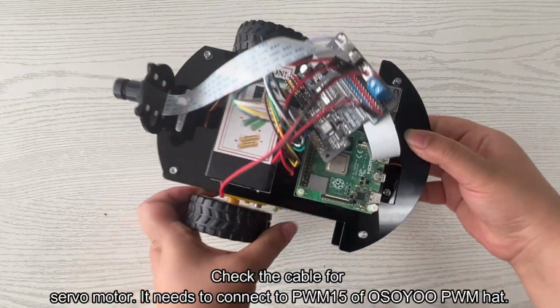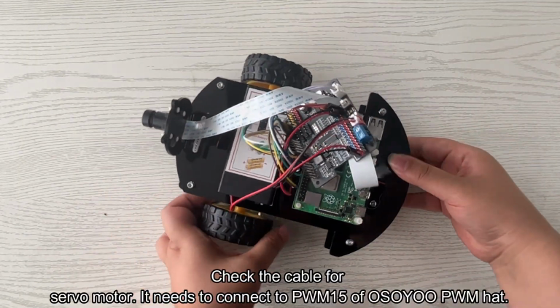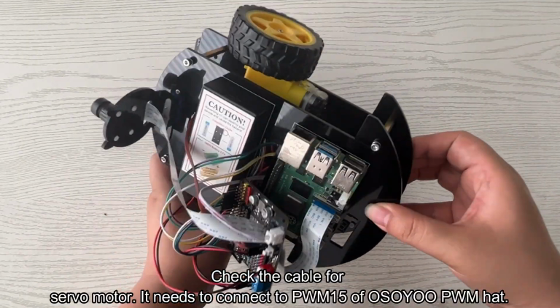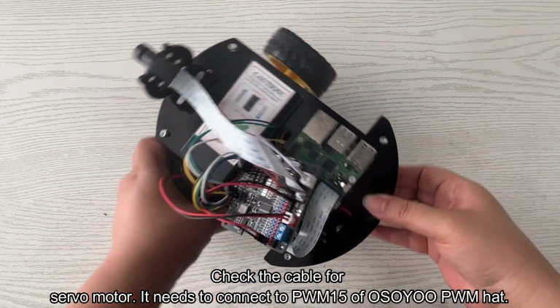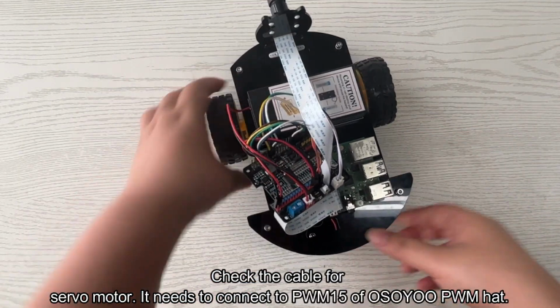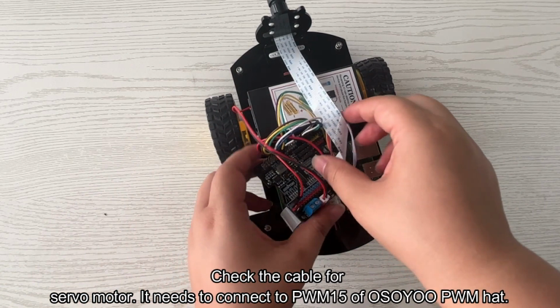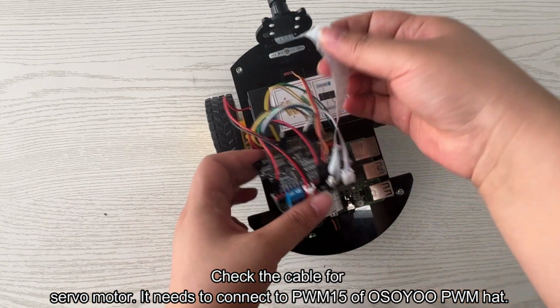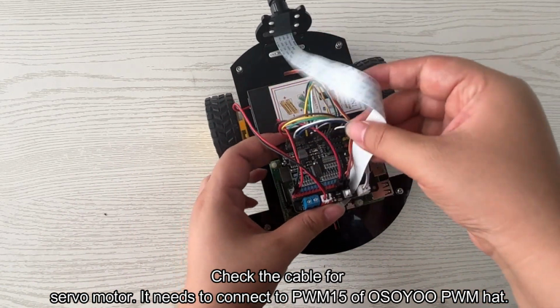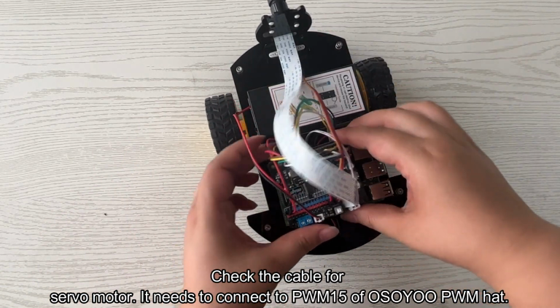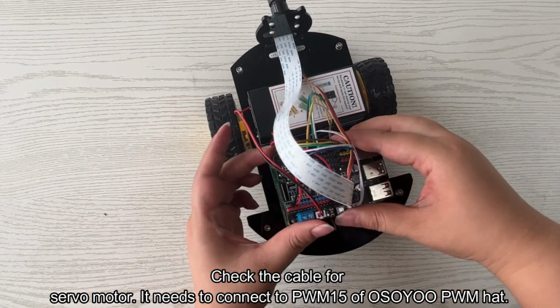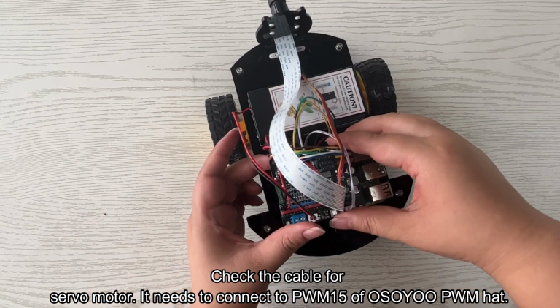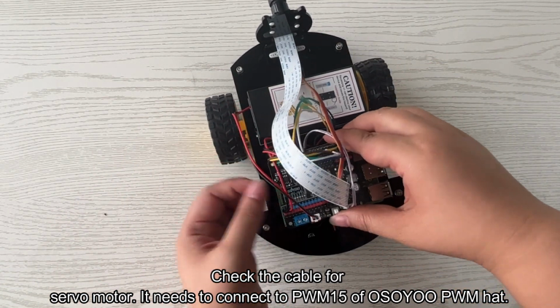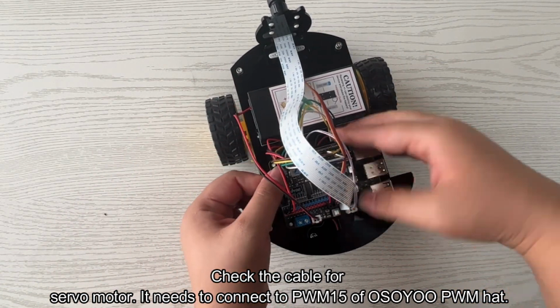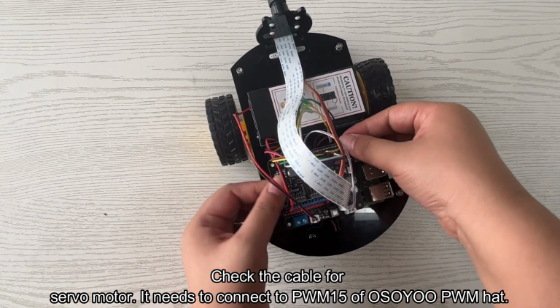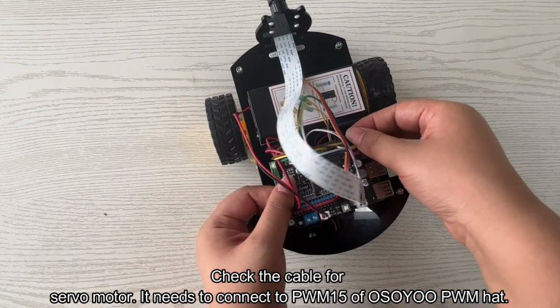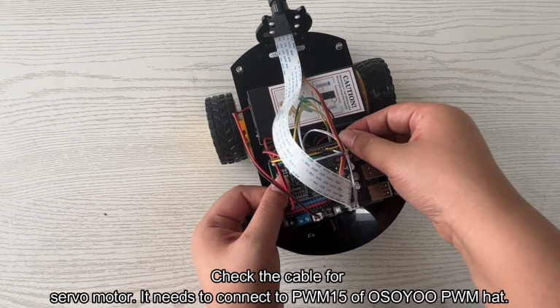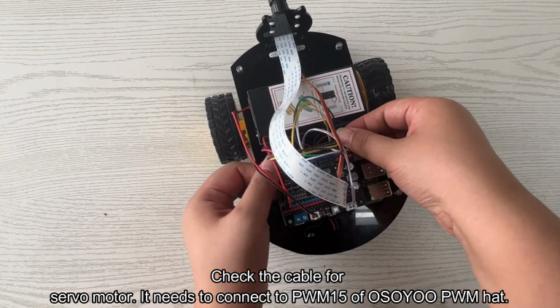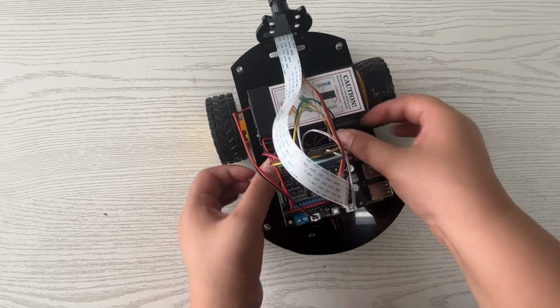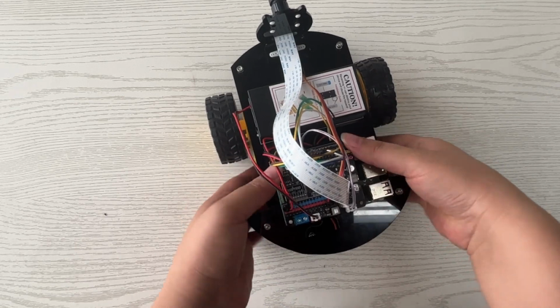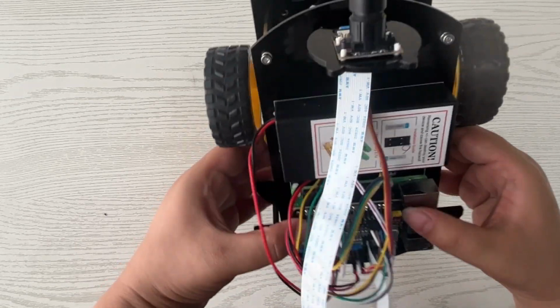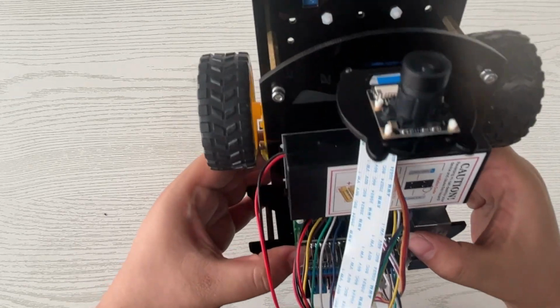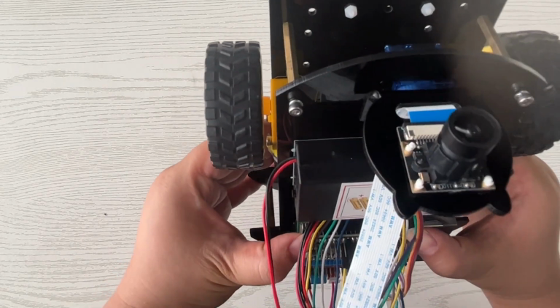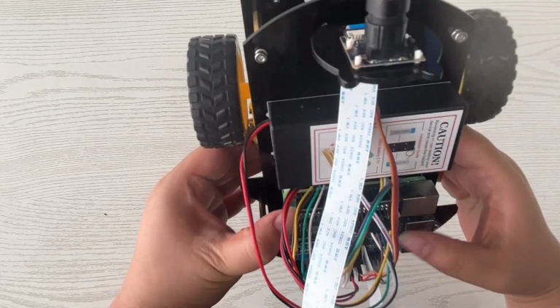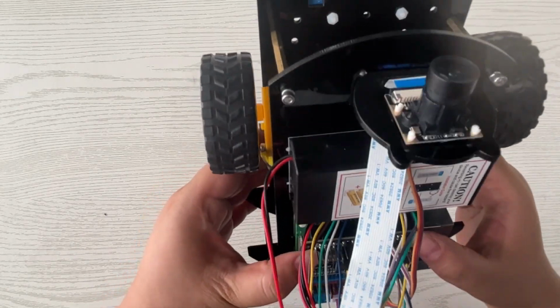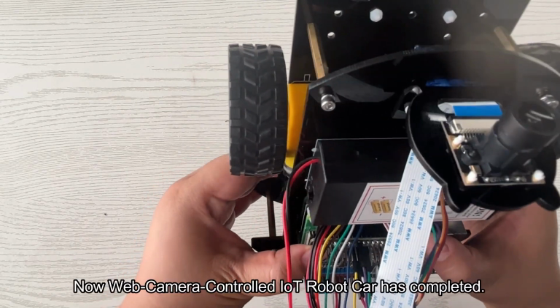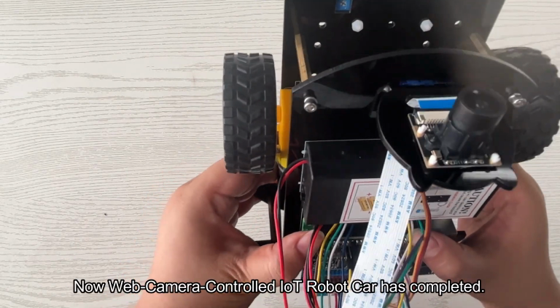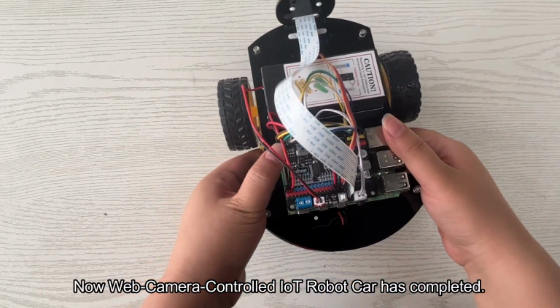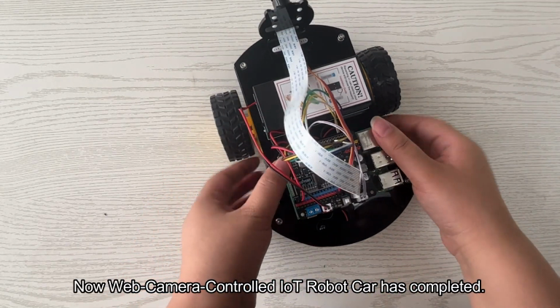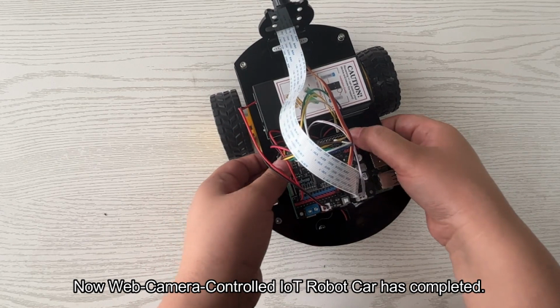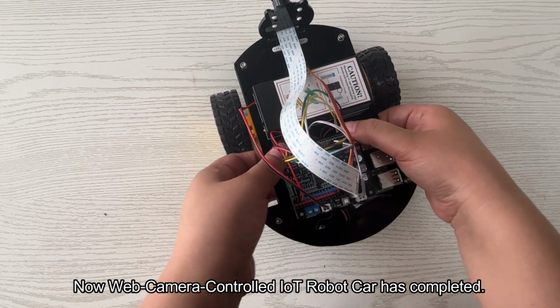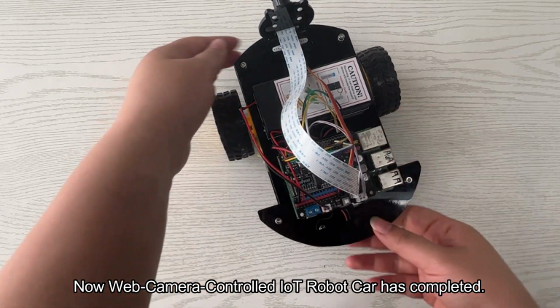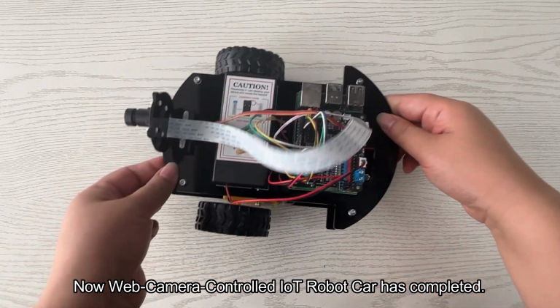Check the cable for the servo motor — it needs to connect to PWM 15 of the Osoyu PWM hat. Now the web camera controlled IoT robot car hardware installation is complete.